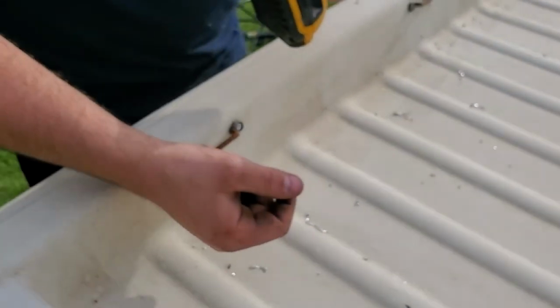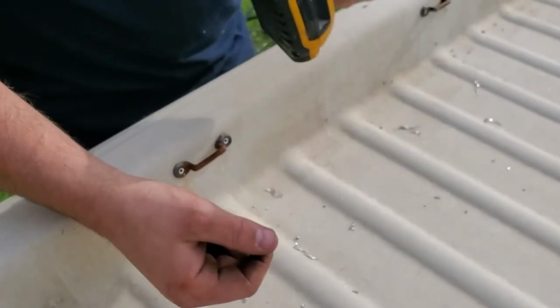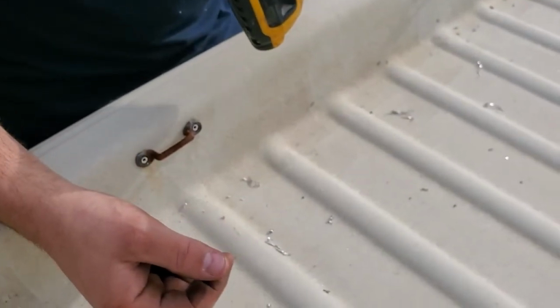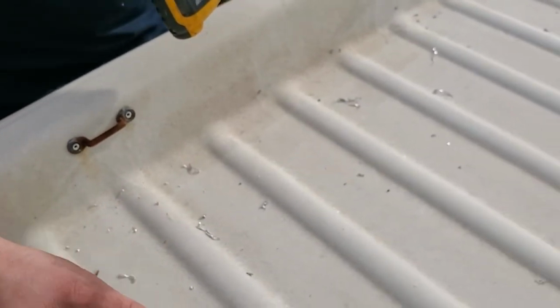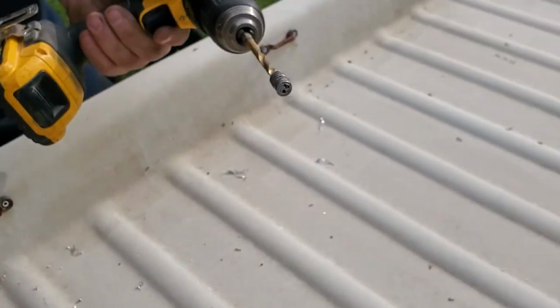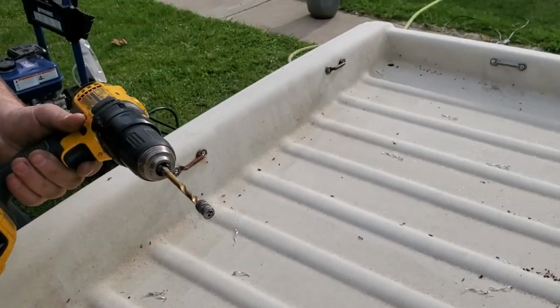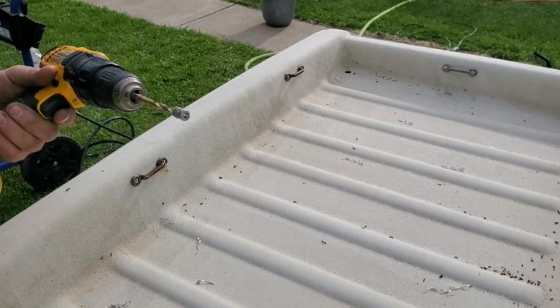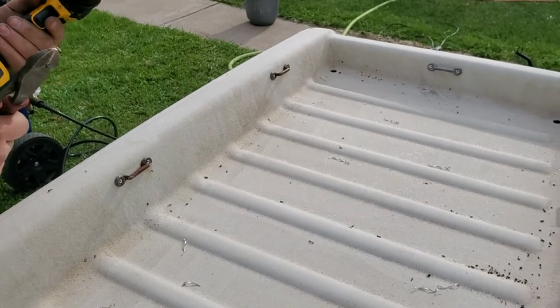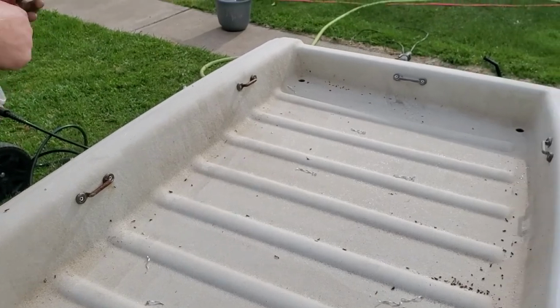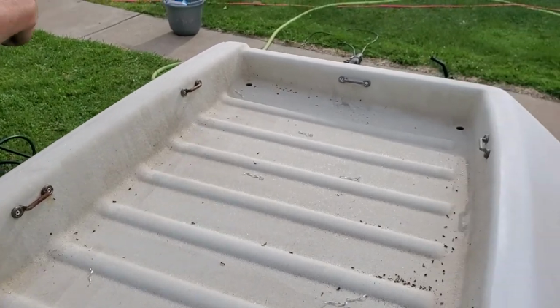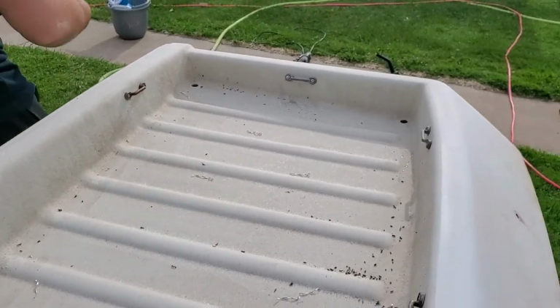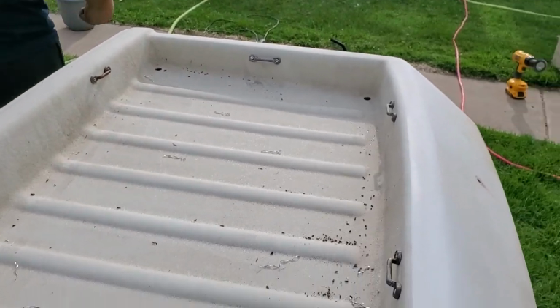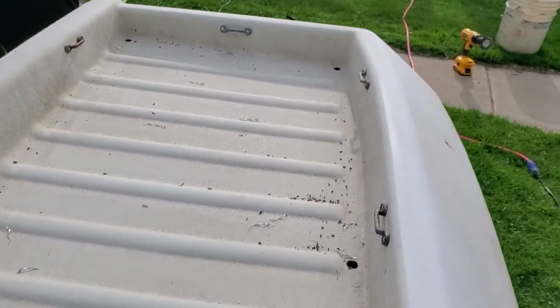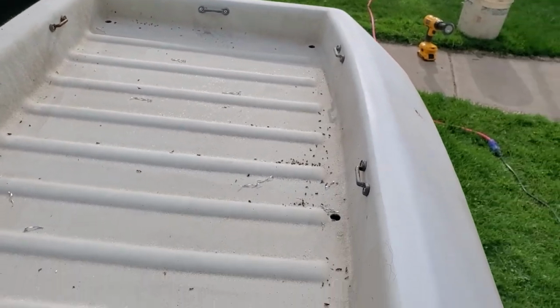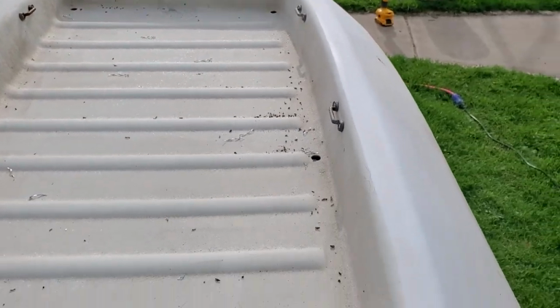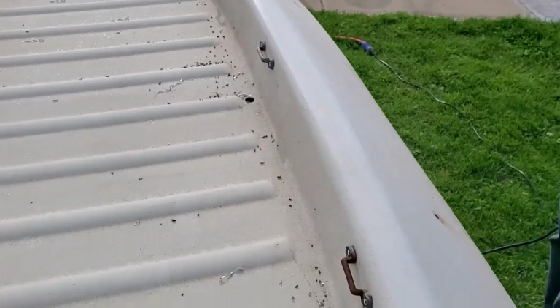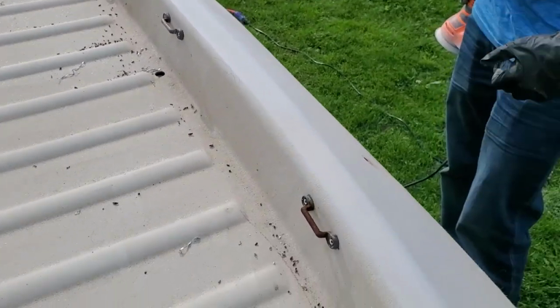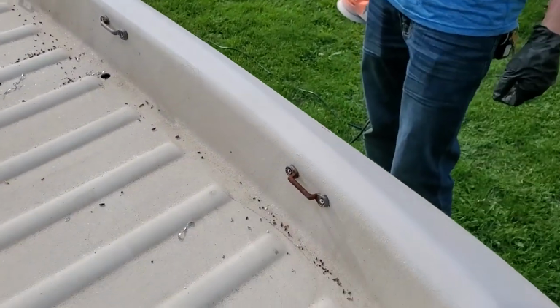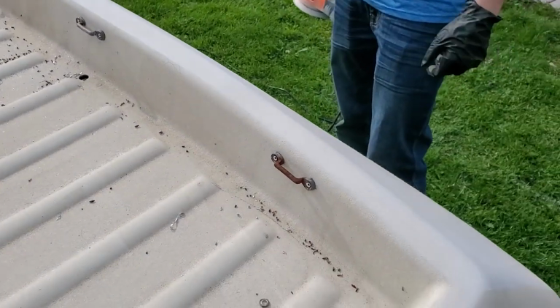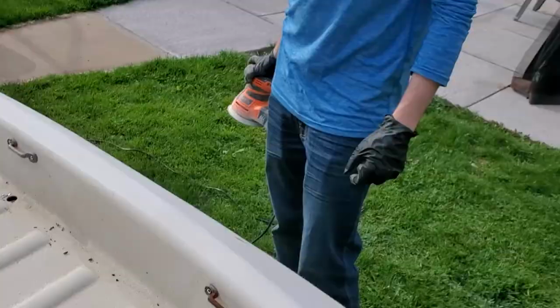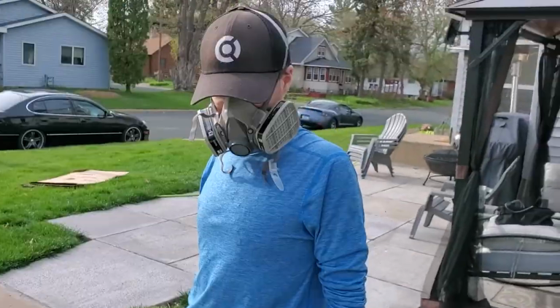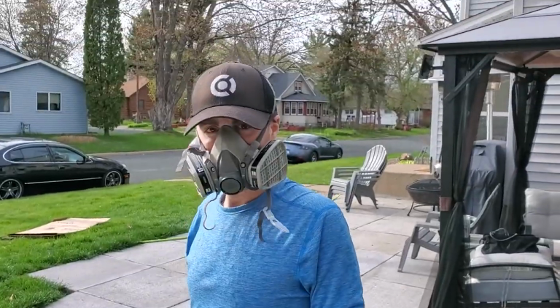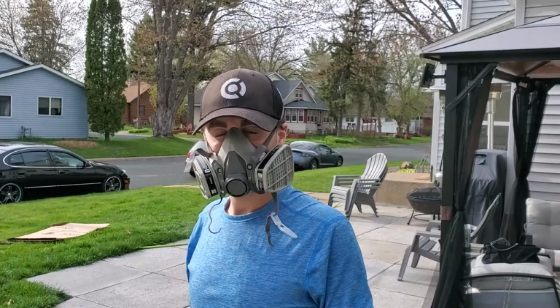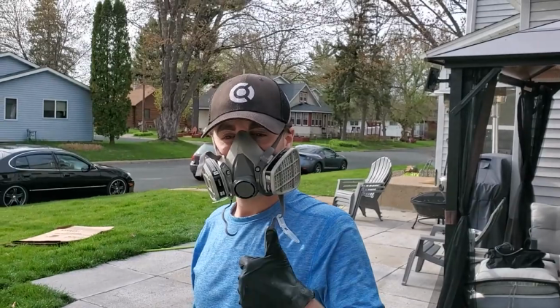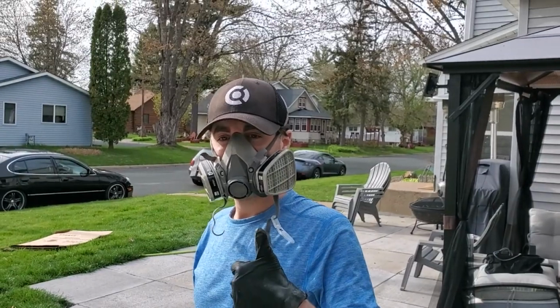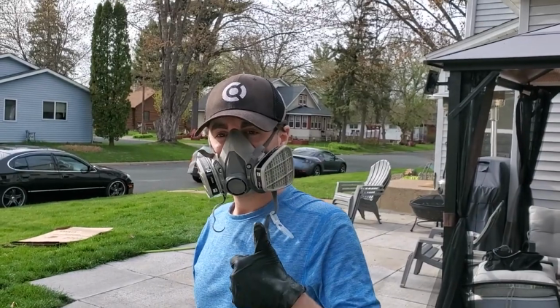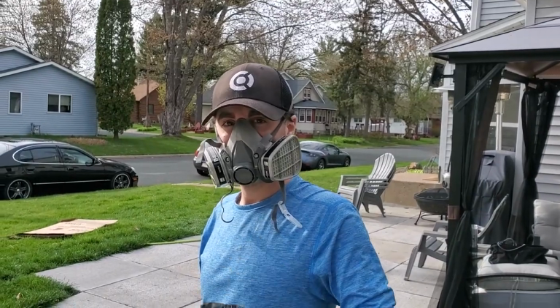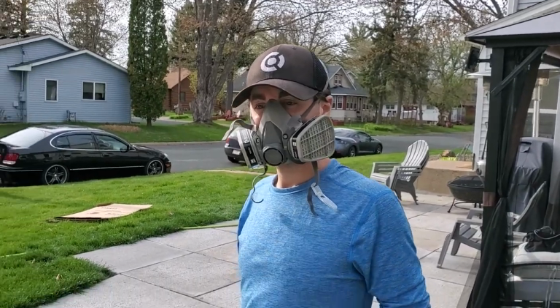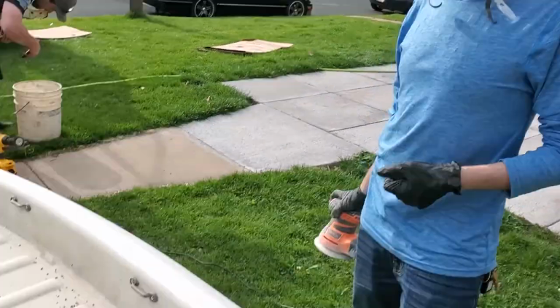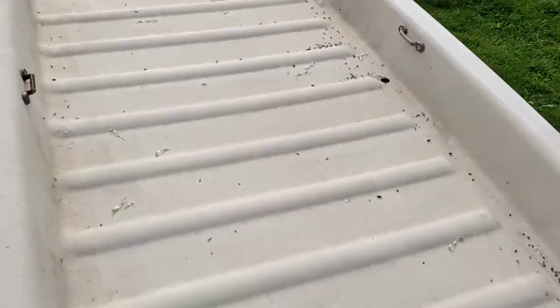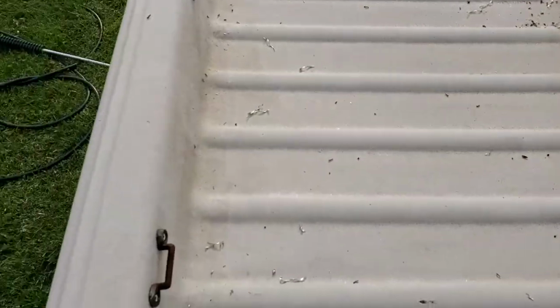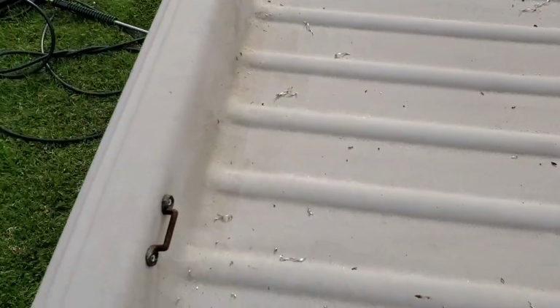I'm gonna pull all these off of here and get this thing sanded and painted this evening maybe. What do you think, Daniel? Thumbs up — cool, good to go.